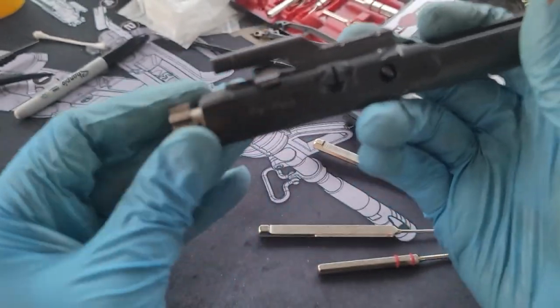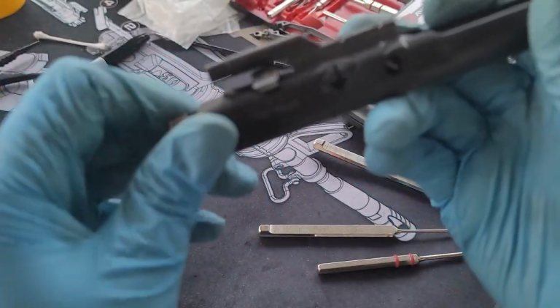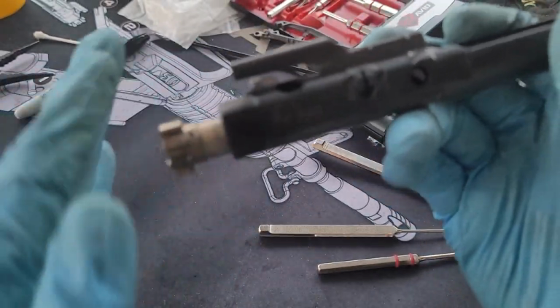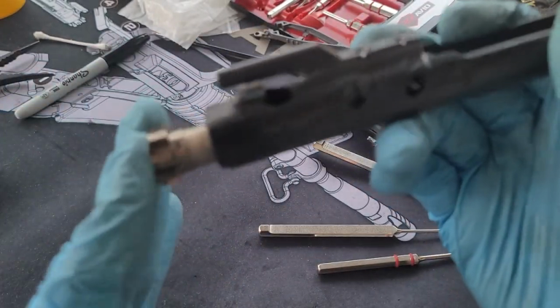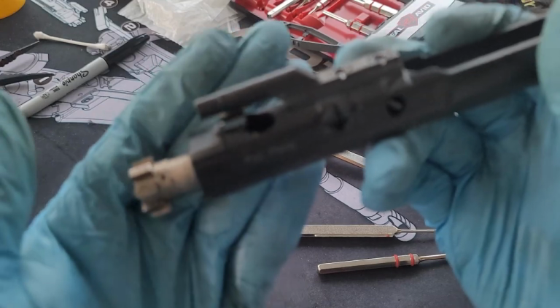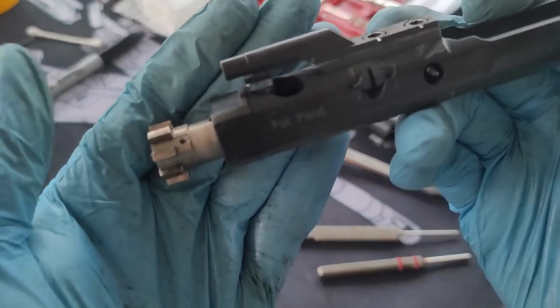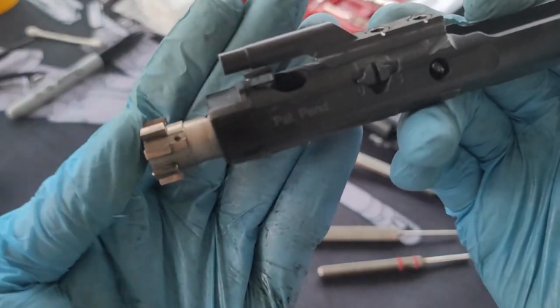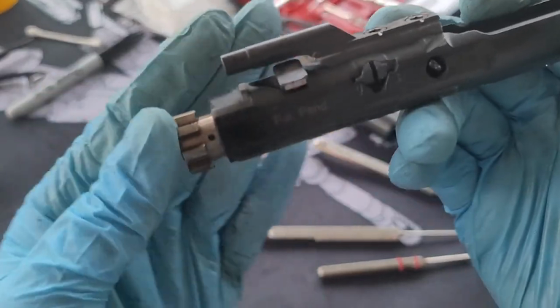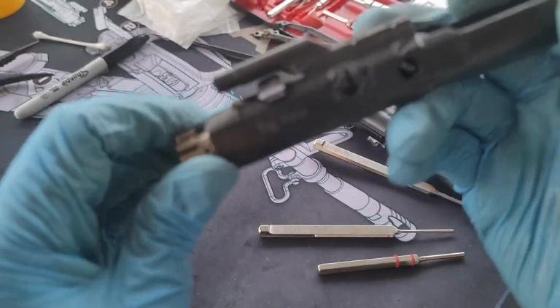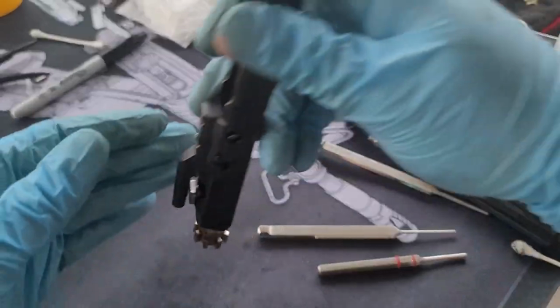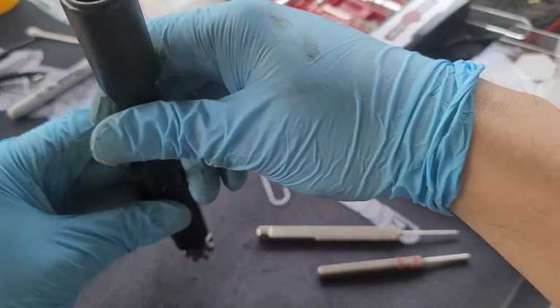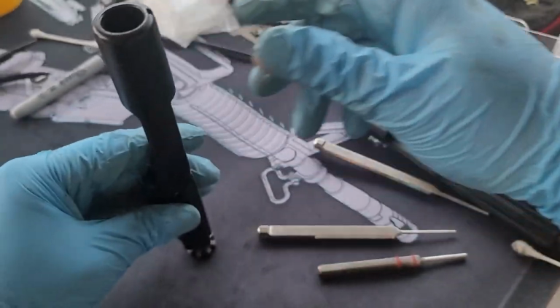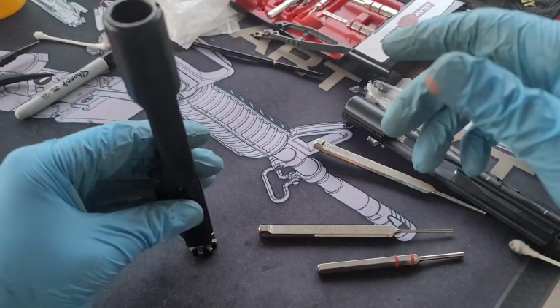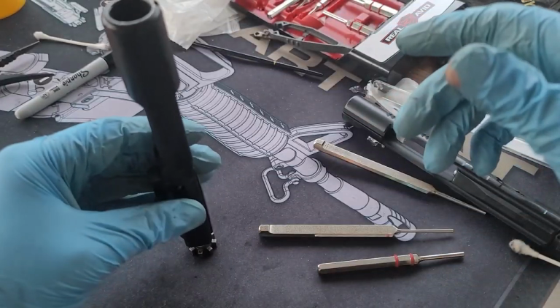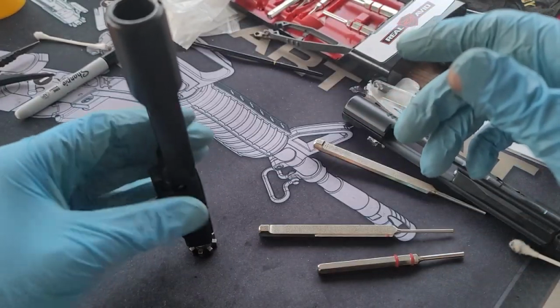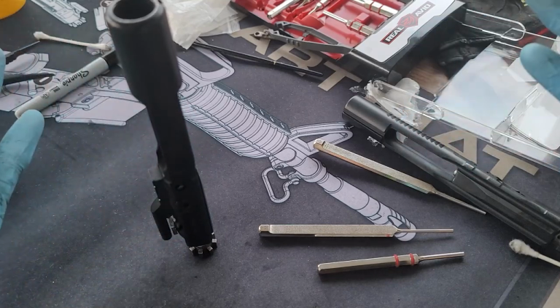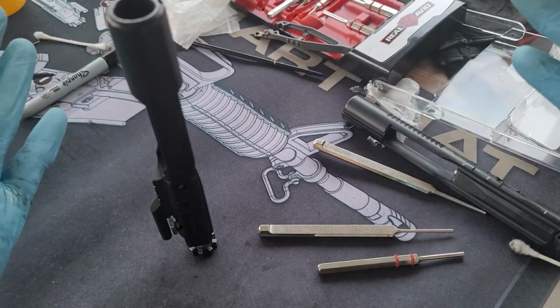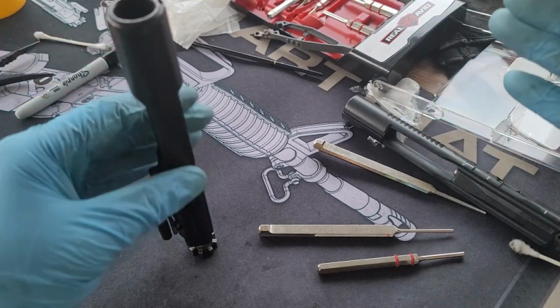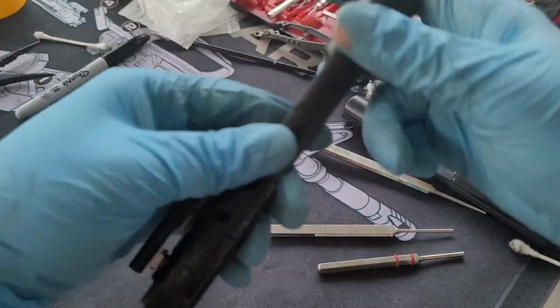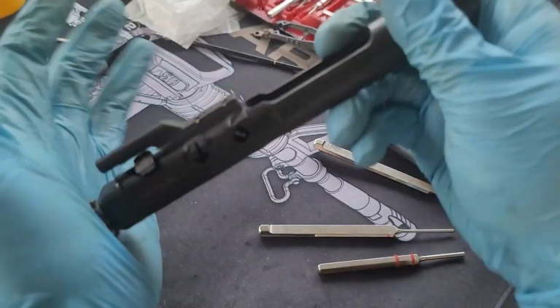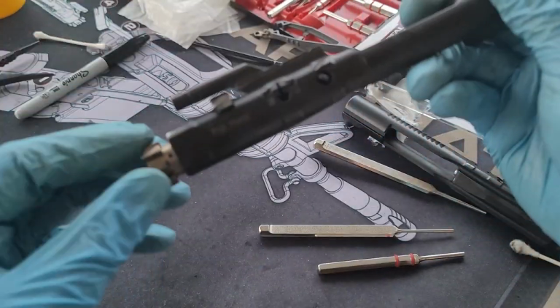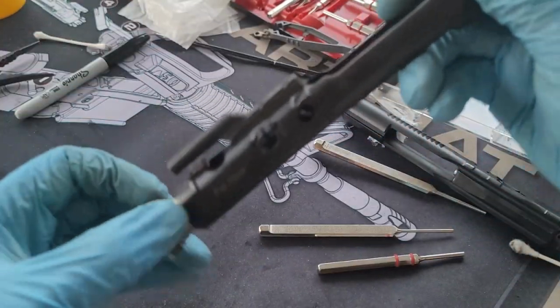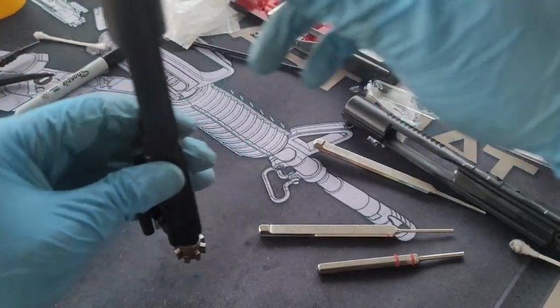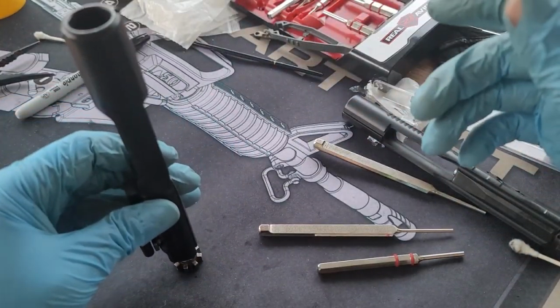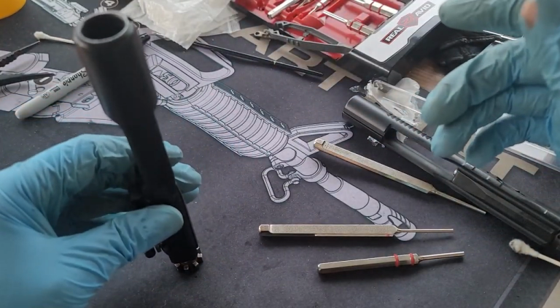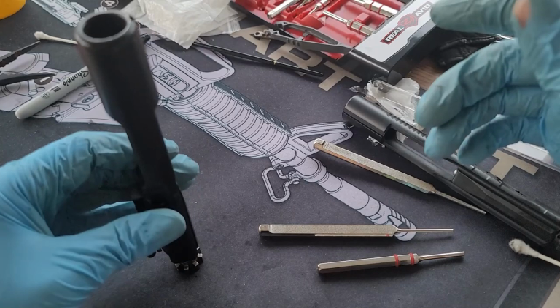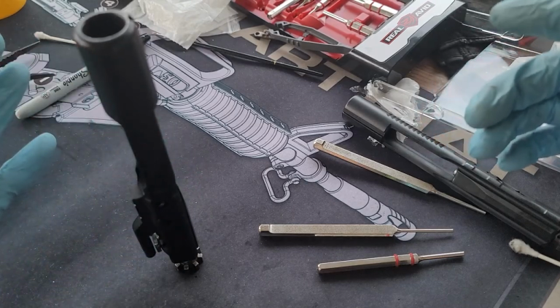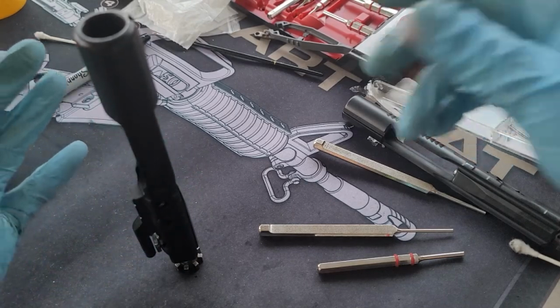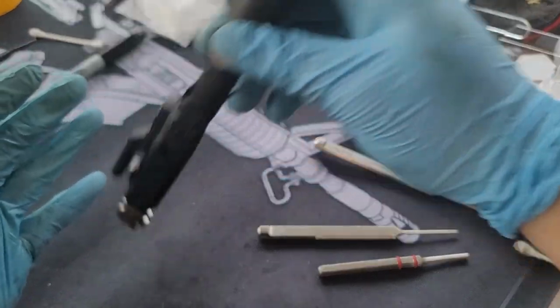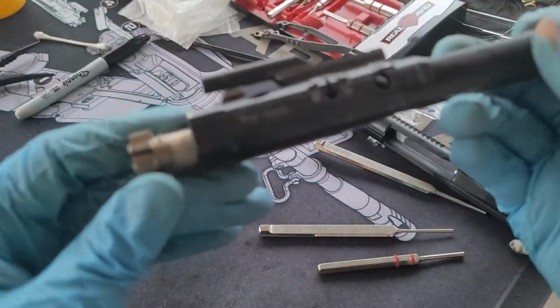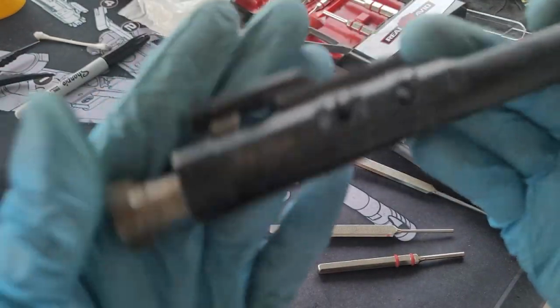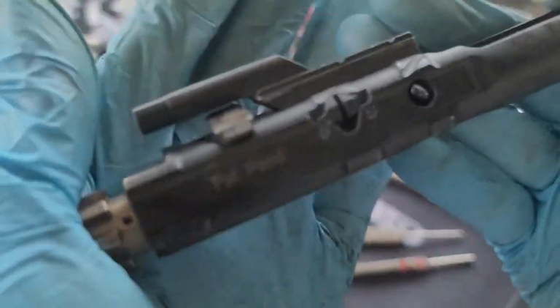Let's test the bolt — make sure it has the right tension. Already I'm feeling a lot of tension. Perfect — doesn't go down. No more gas leak.